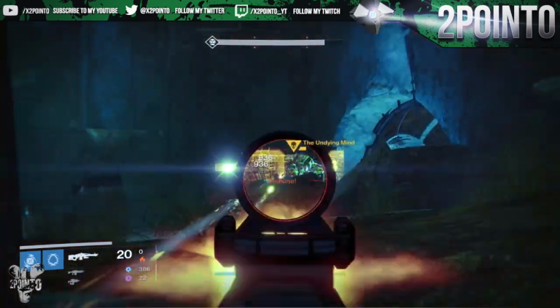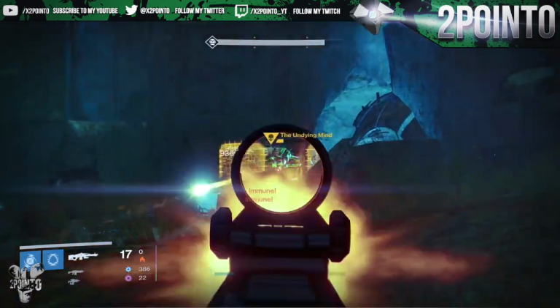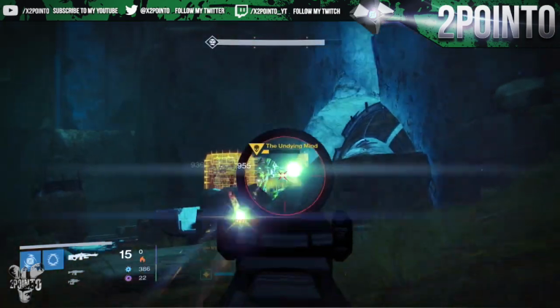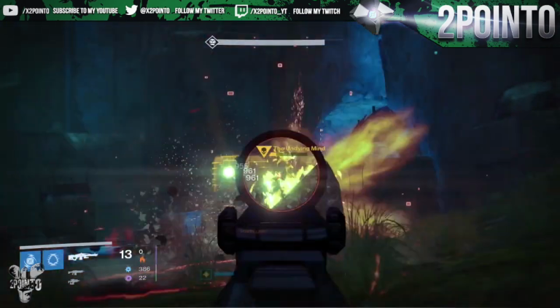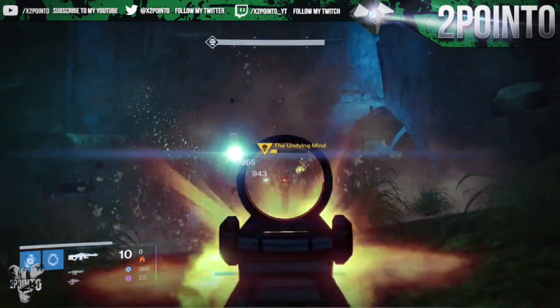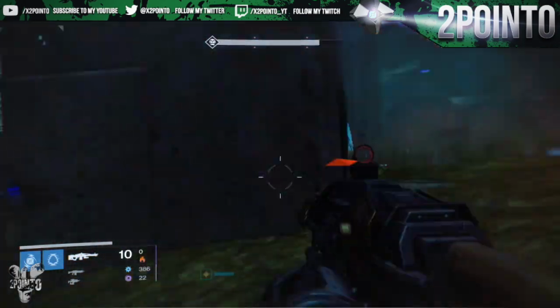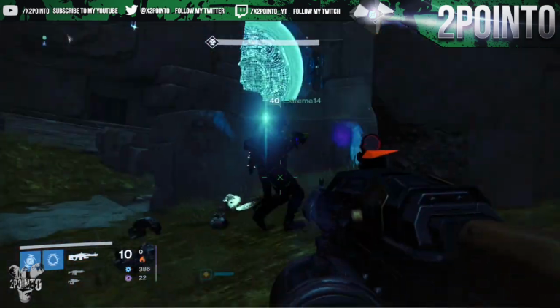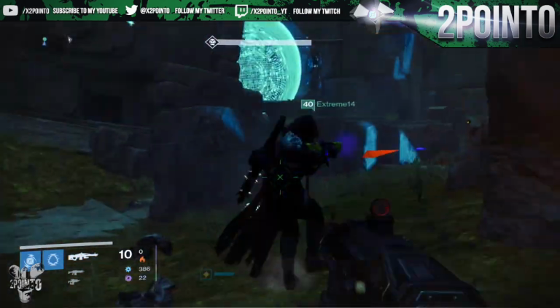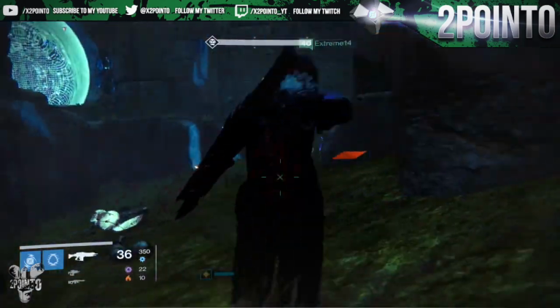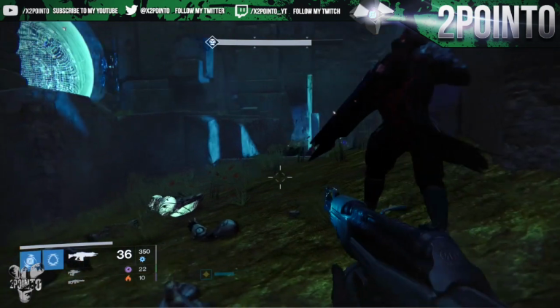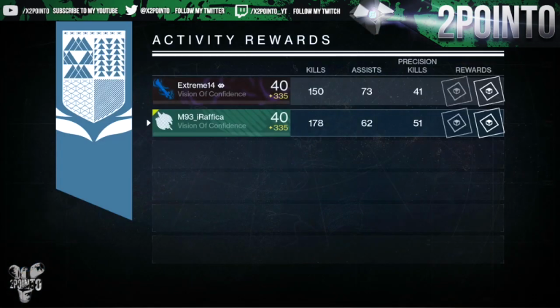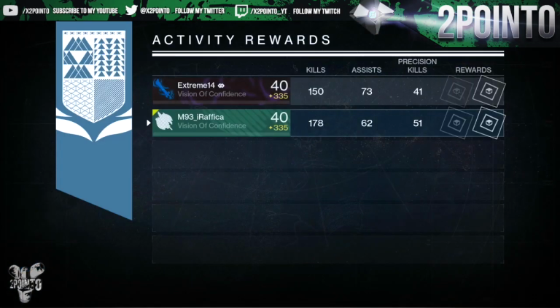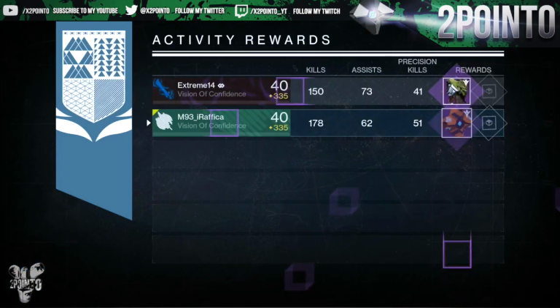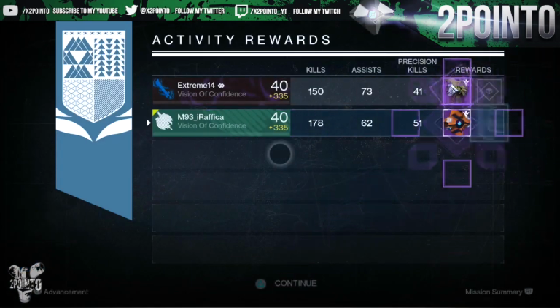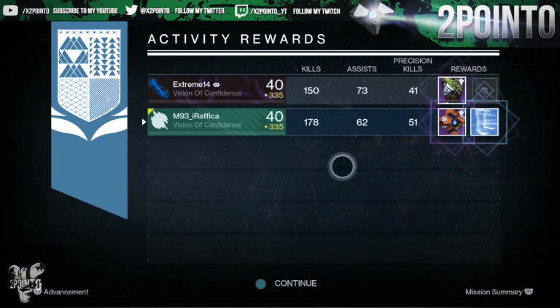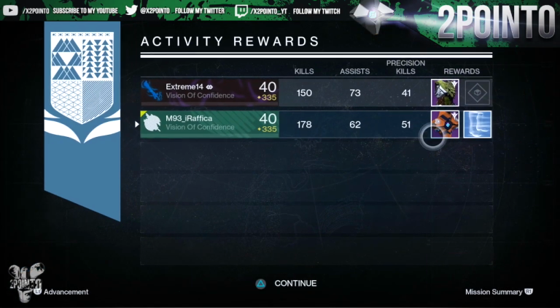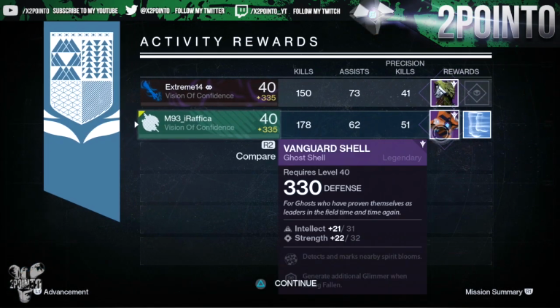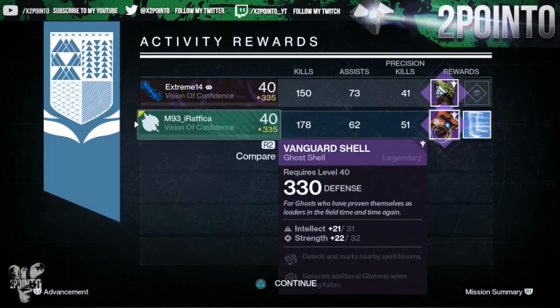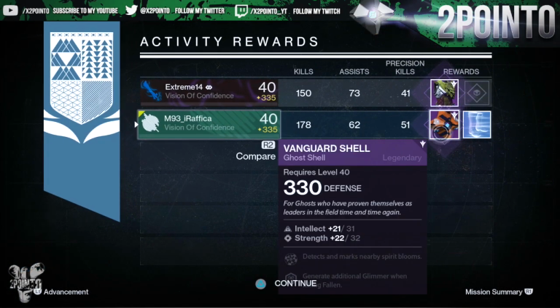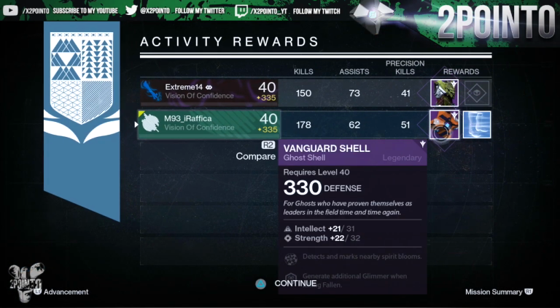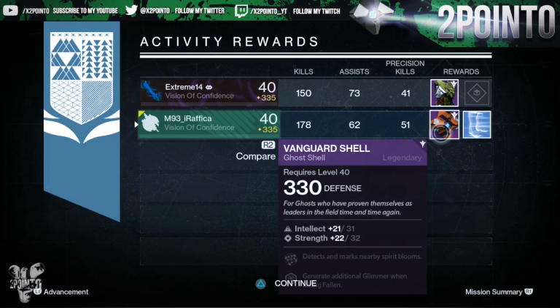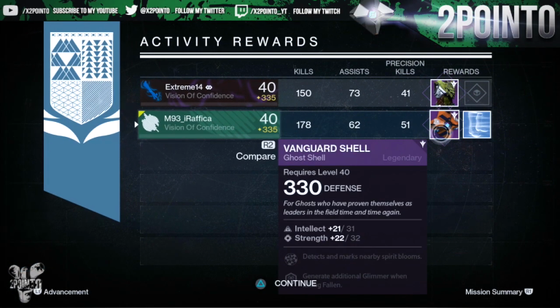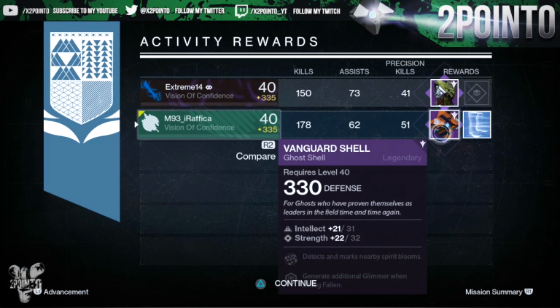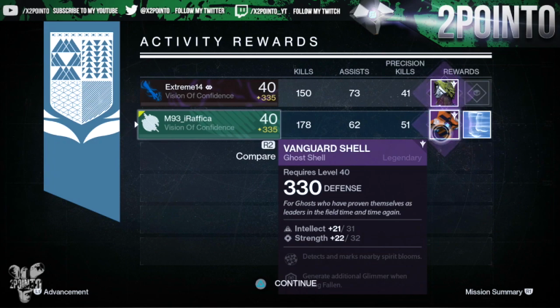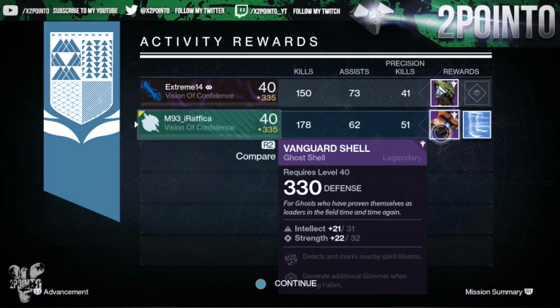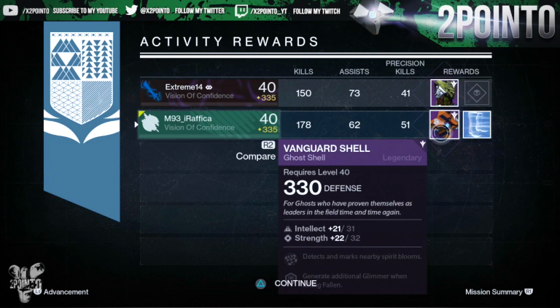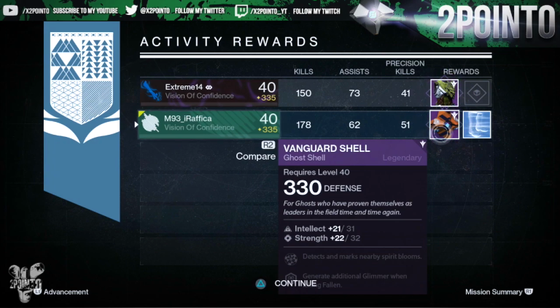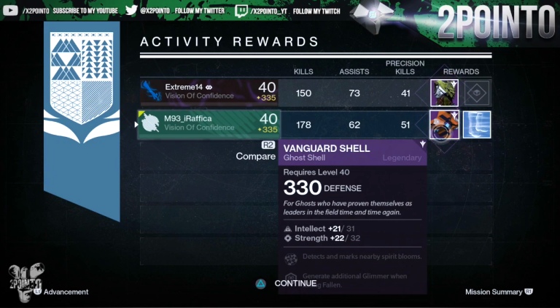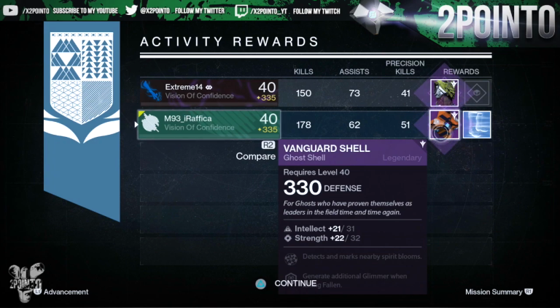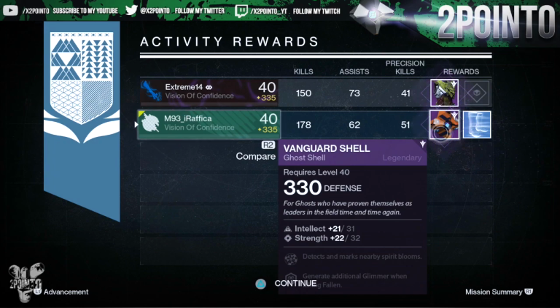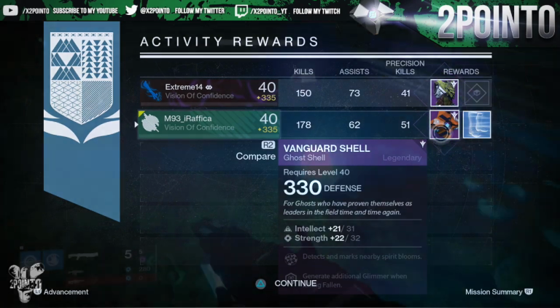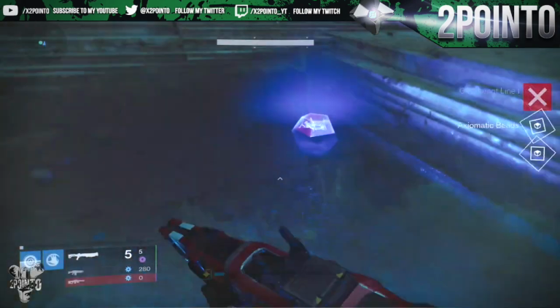Let's just say I got 12 legendary mods. My first run was on my Hunter where I got a 330 ghost shell — probably the most useless item that you could possibly get from the nightfalls at this point — so this was obviously dismantled.